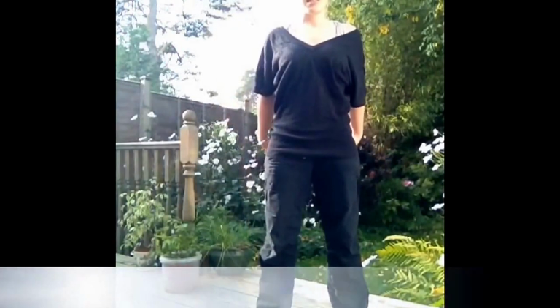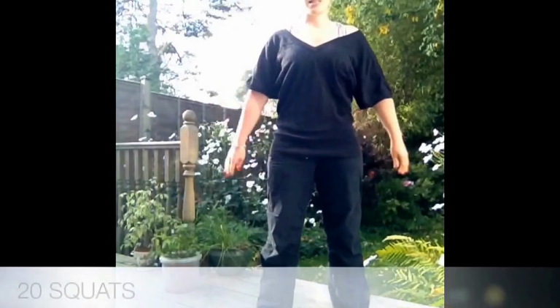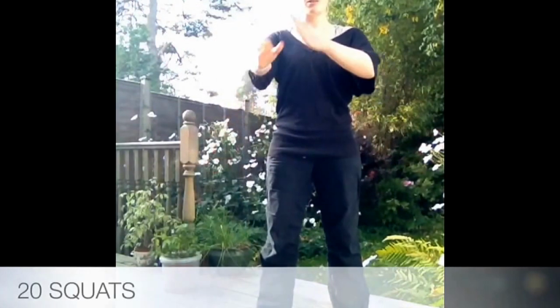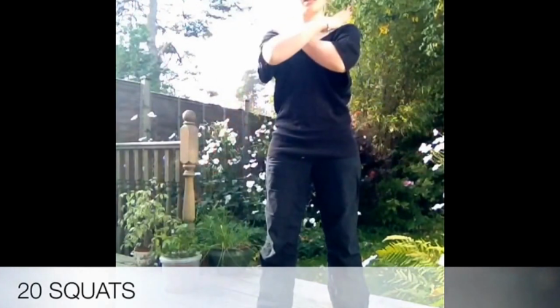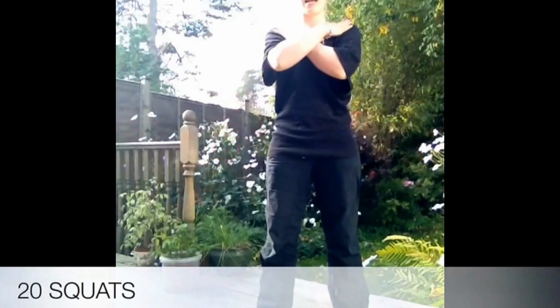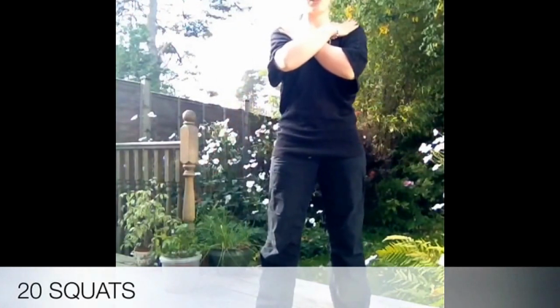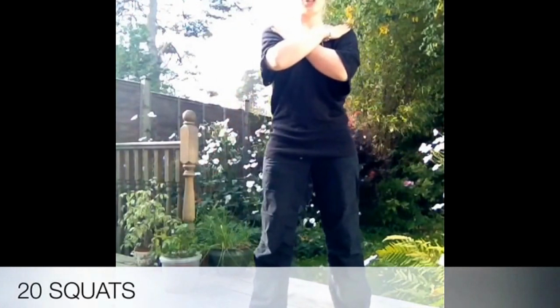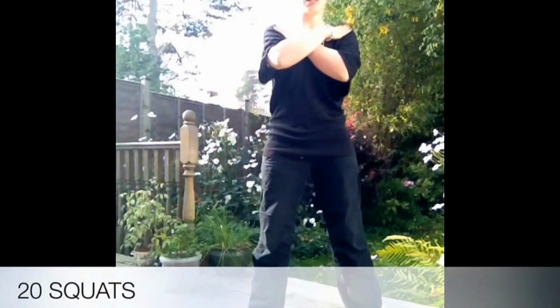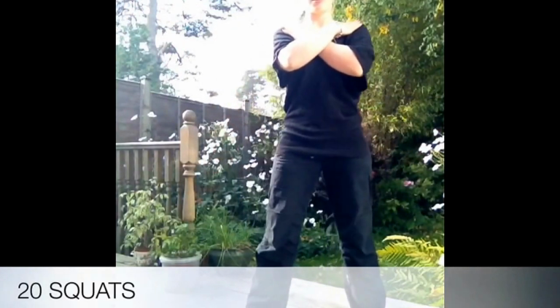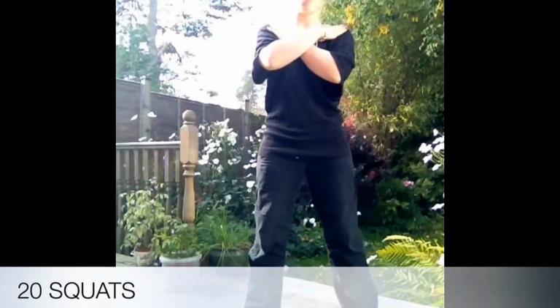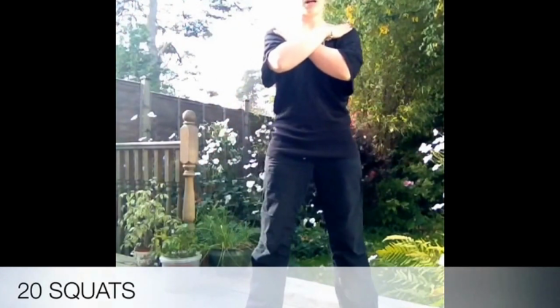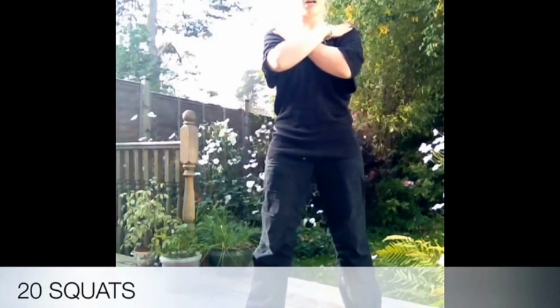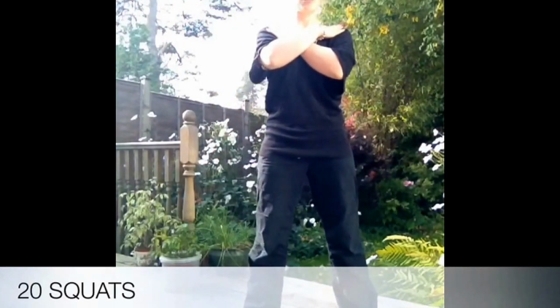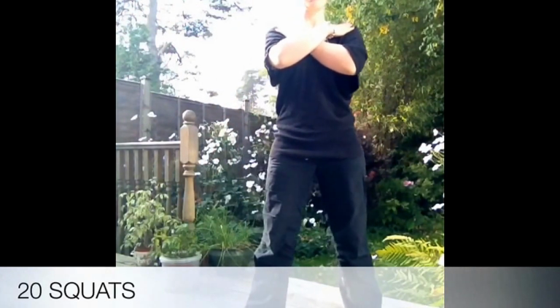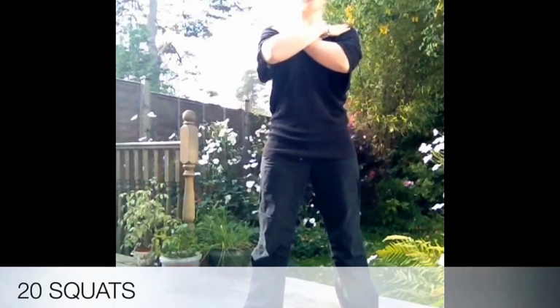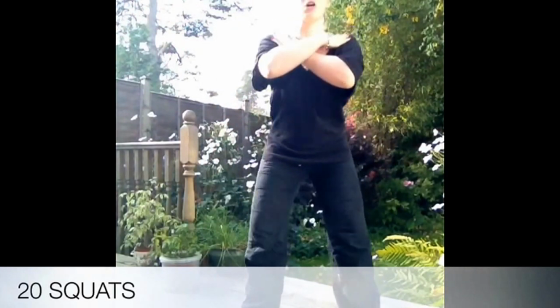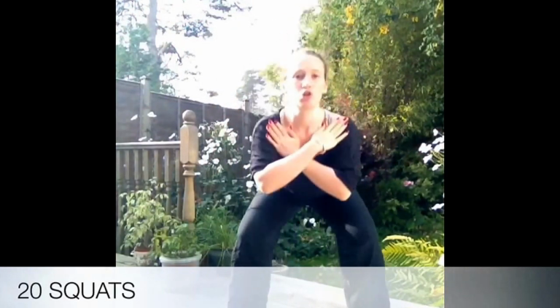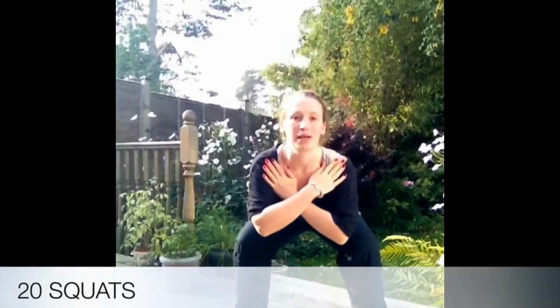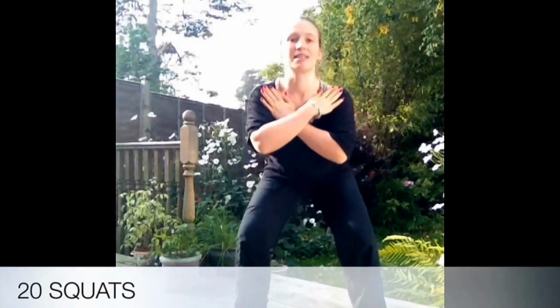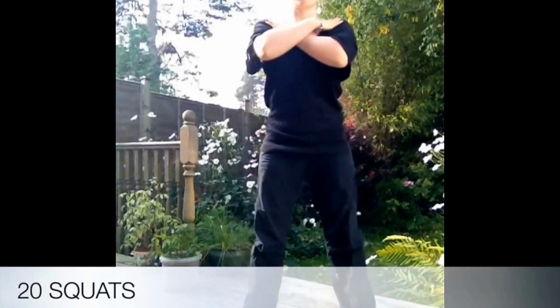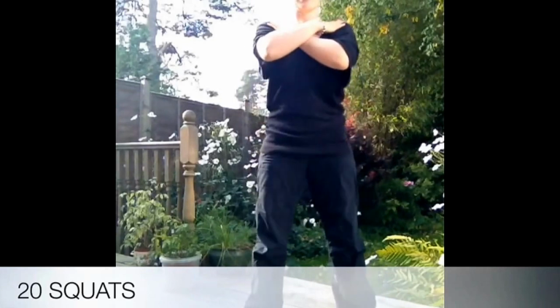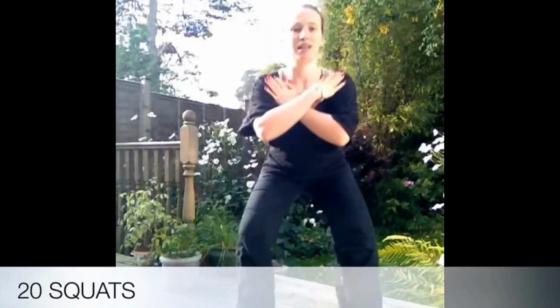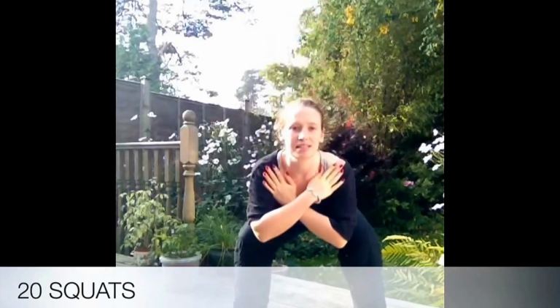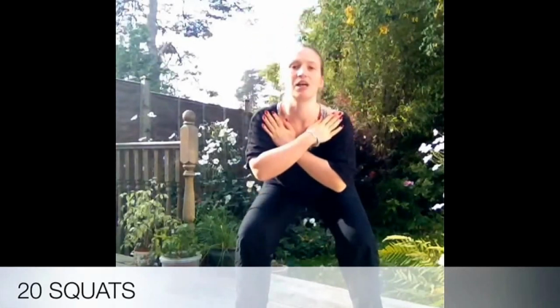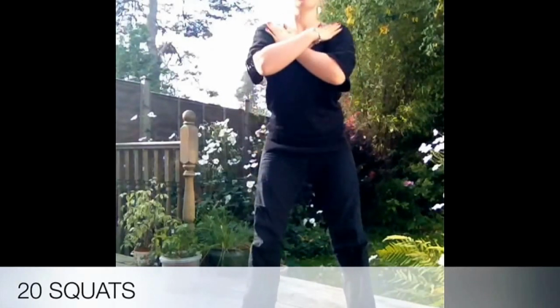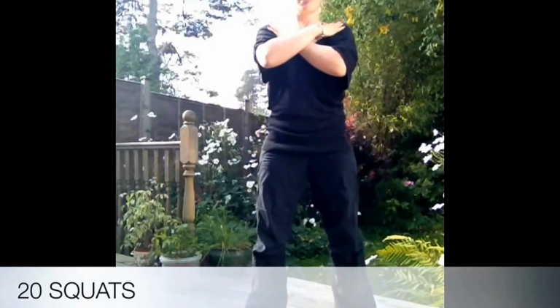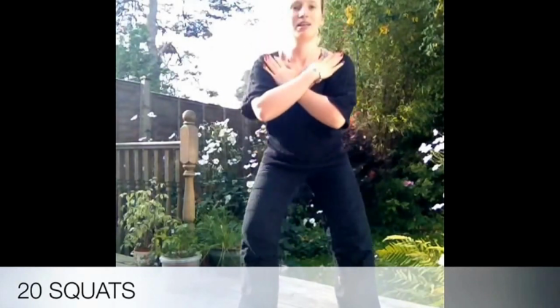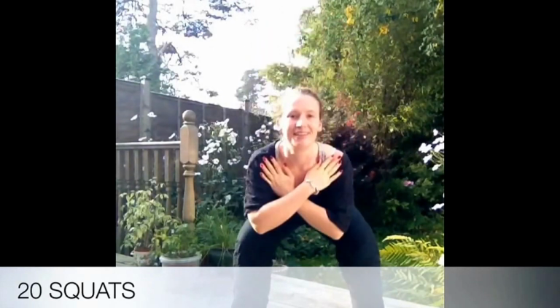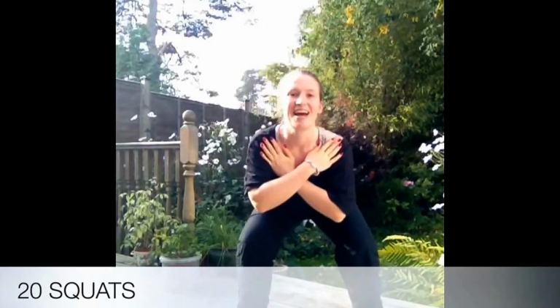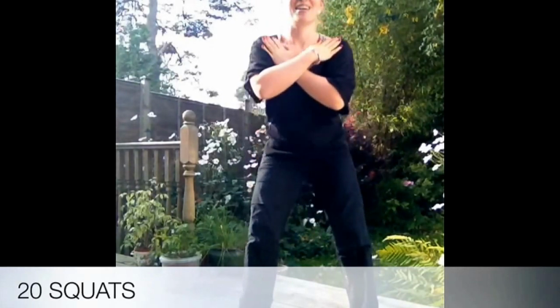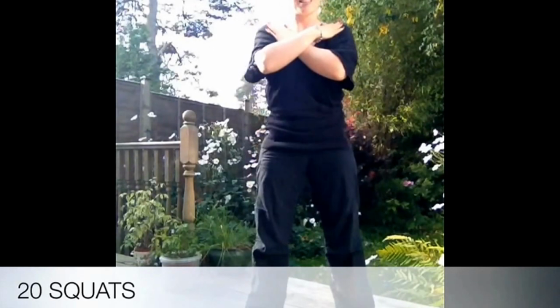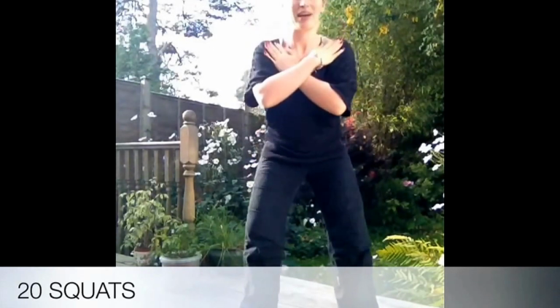We're starting with squats, hands across the shoulders, feet out wide, toes turned out. Twenty squats — sit down nice and low and nice and quick.